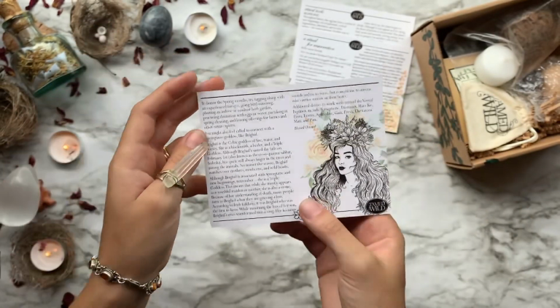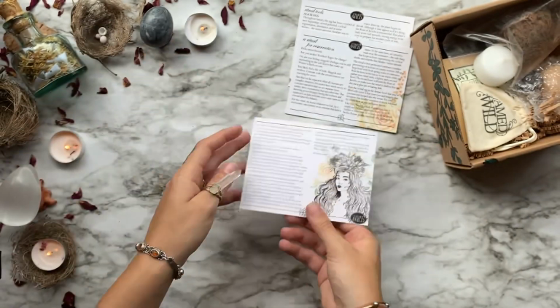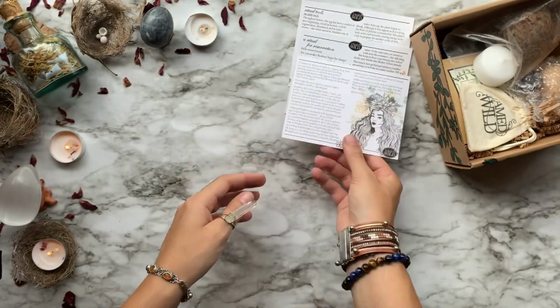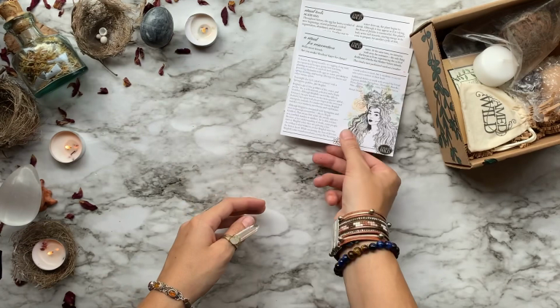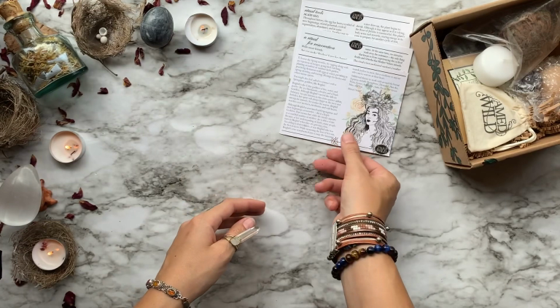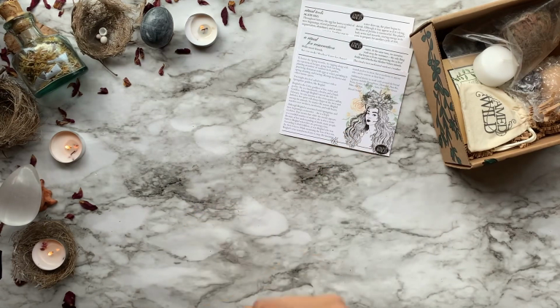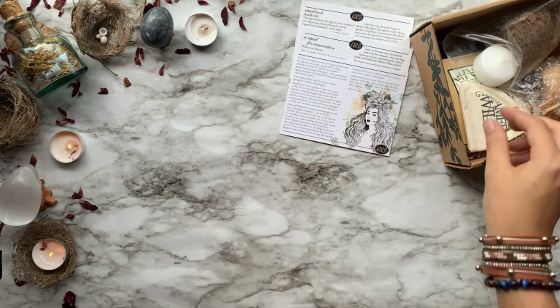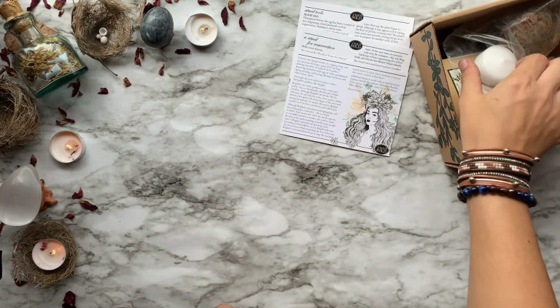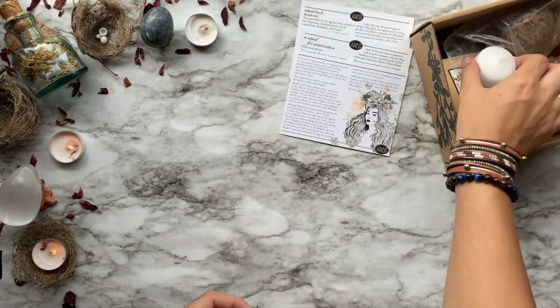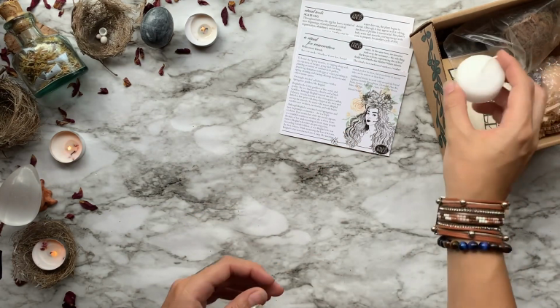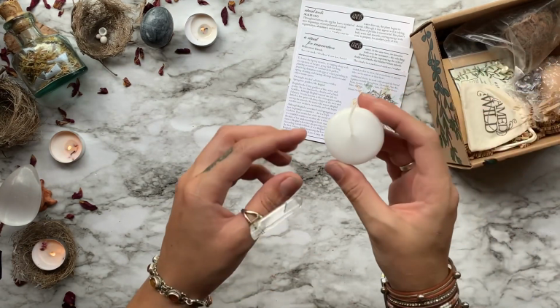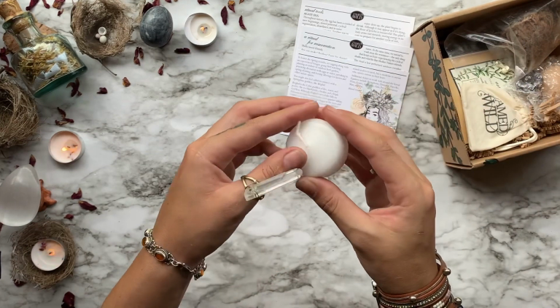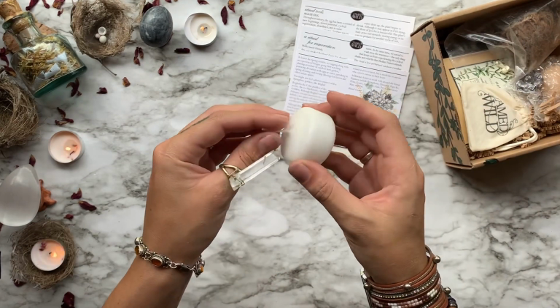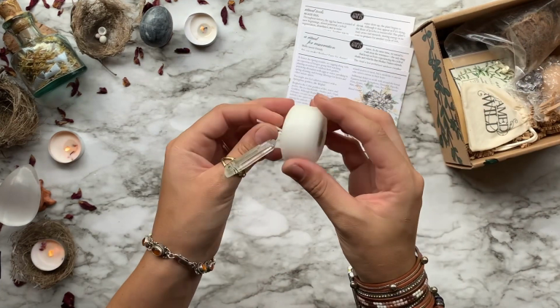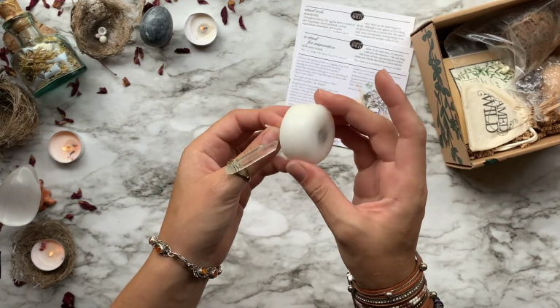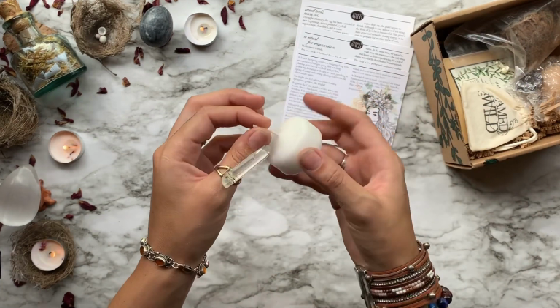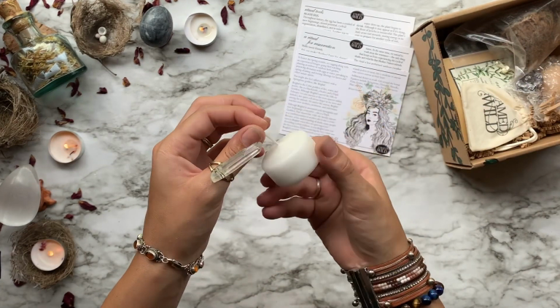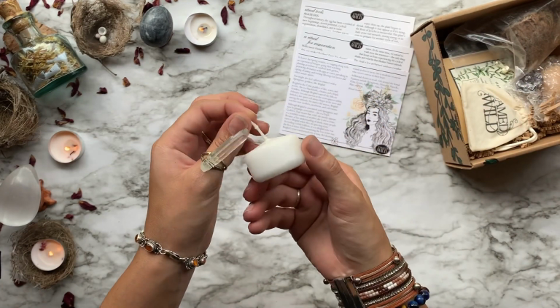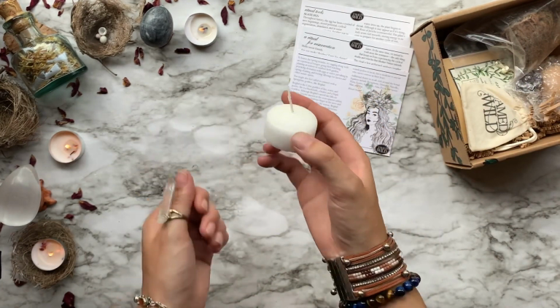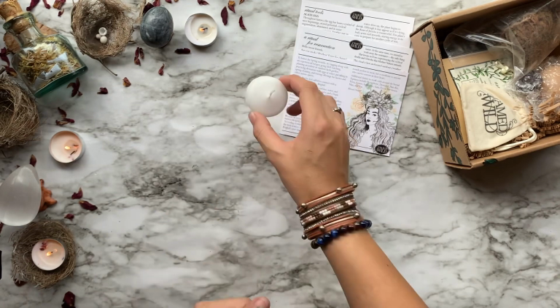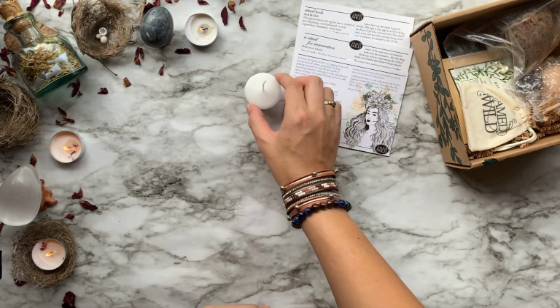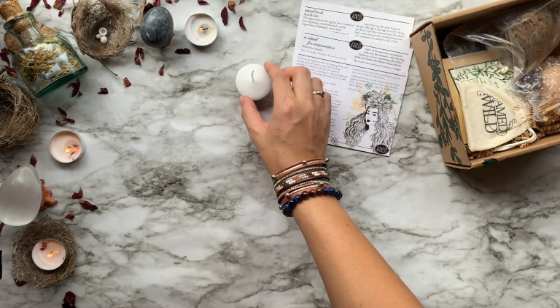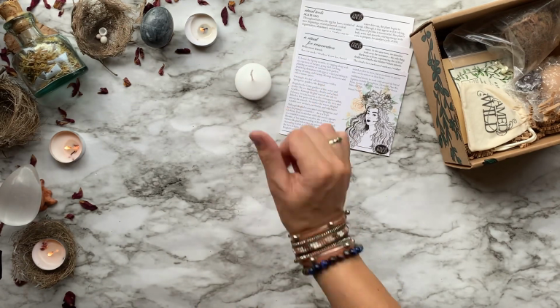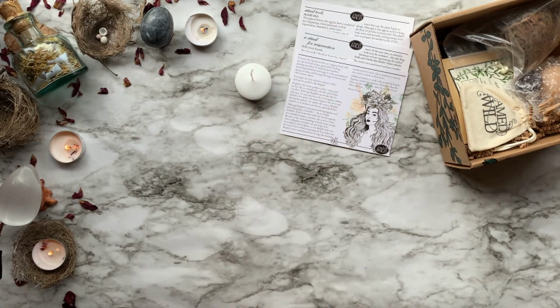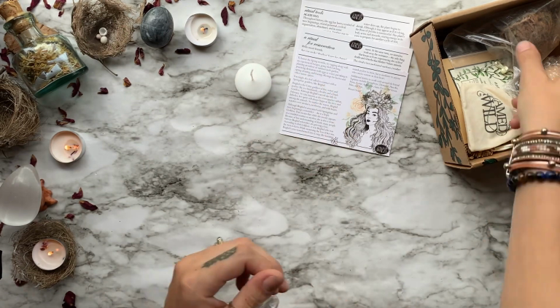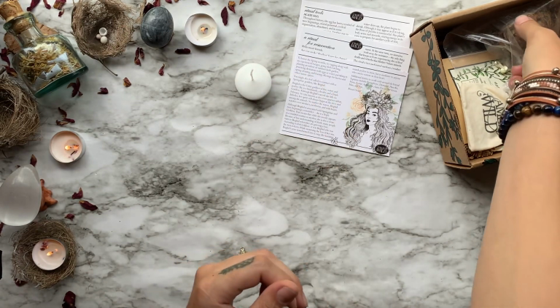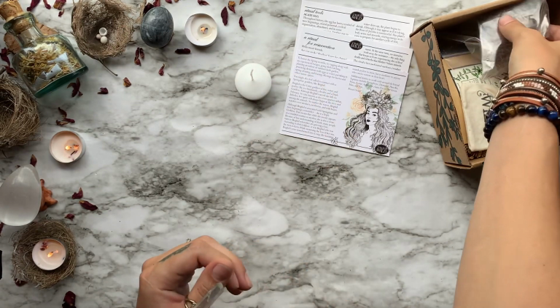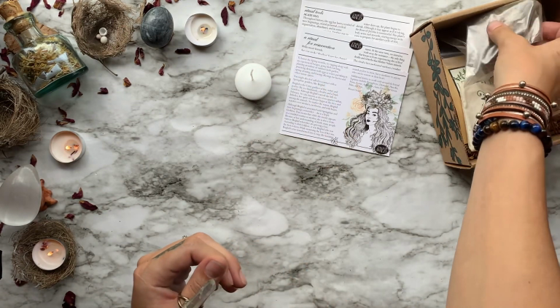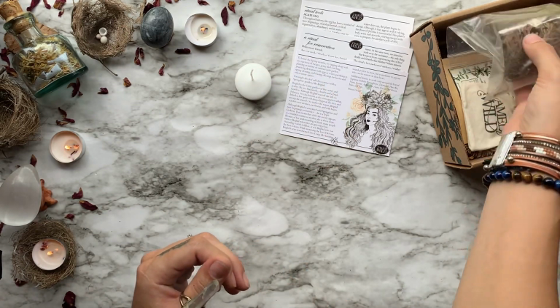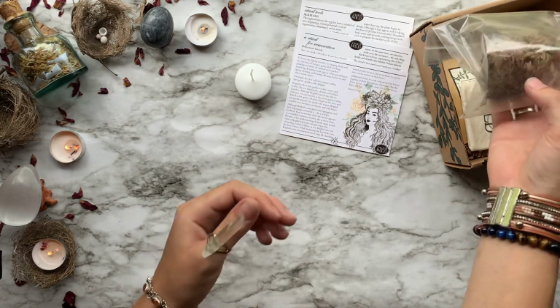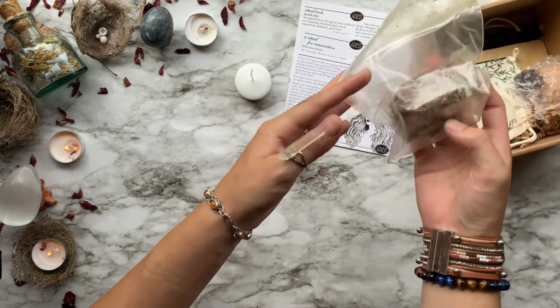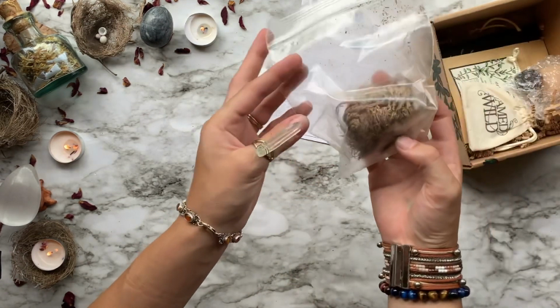After that we have a cute little floating candle. This is for the resurrection ritual. I've actually never used a floating candle before, so this will be interesting.